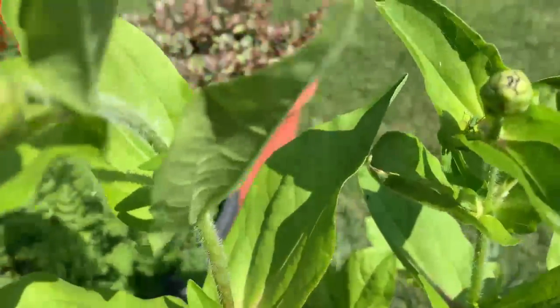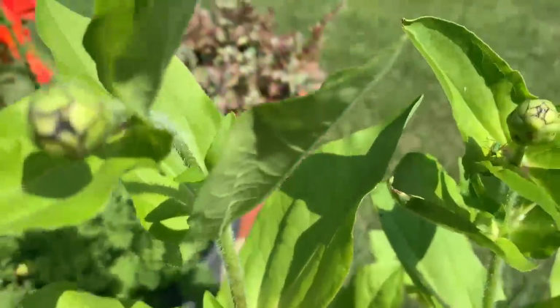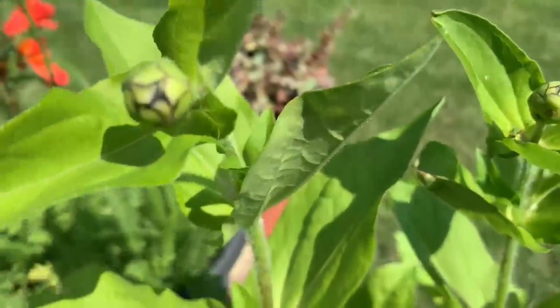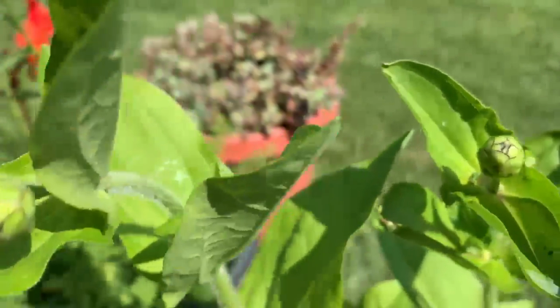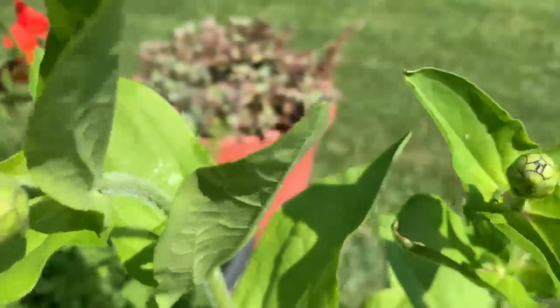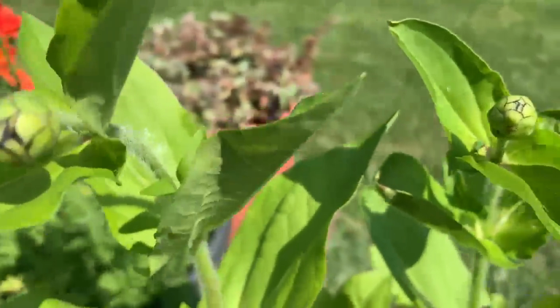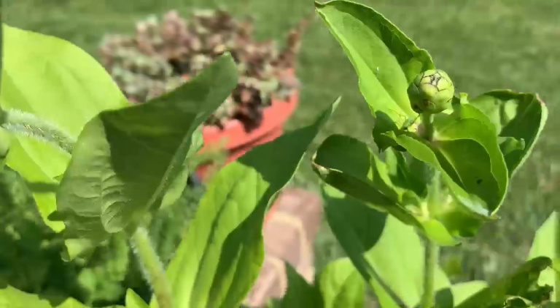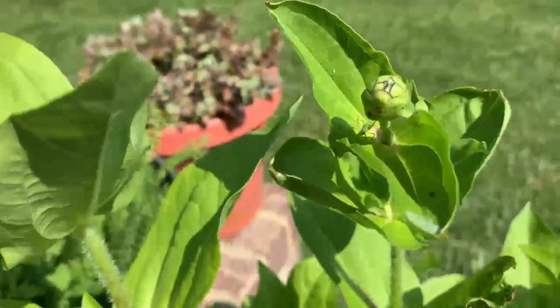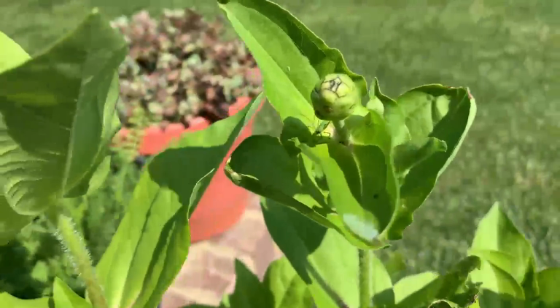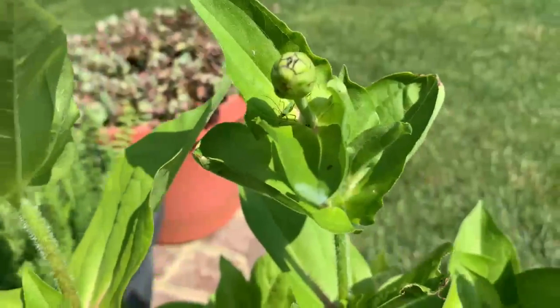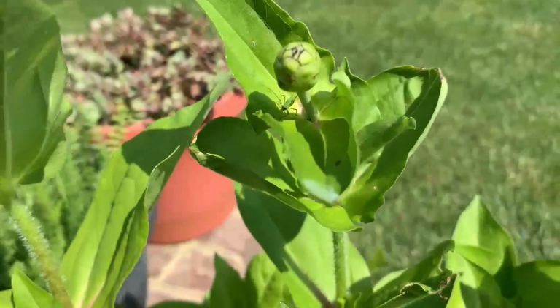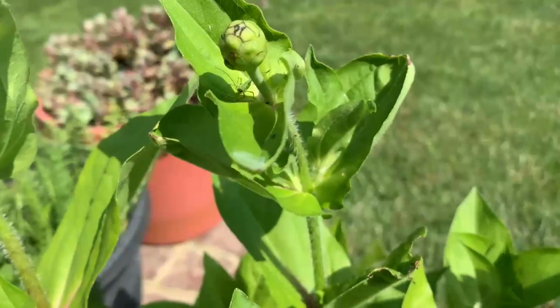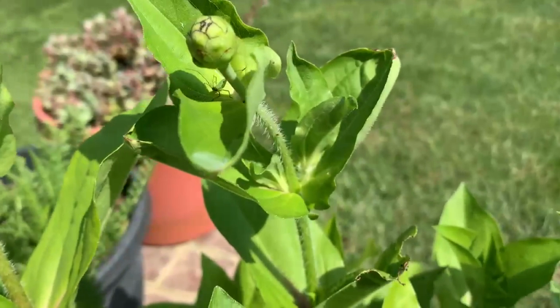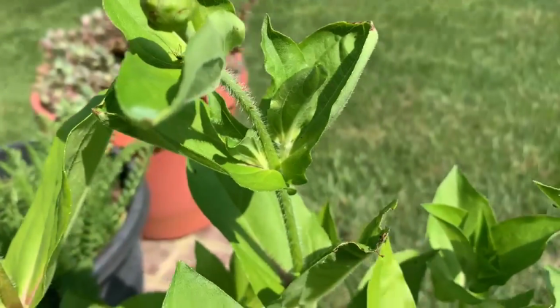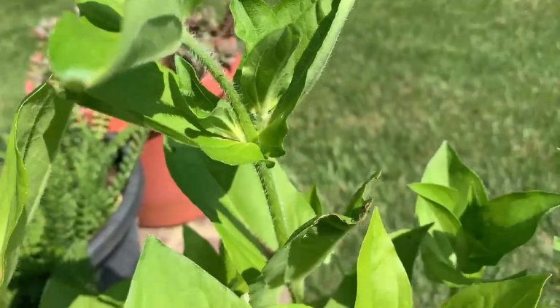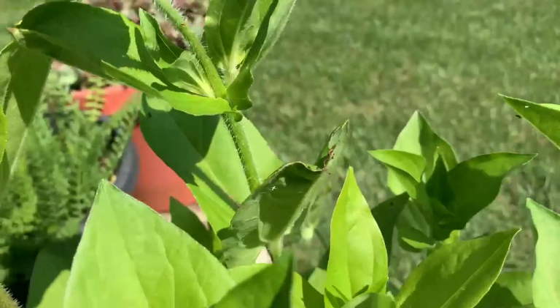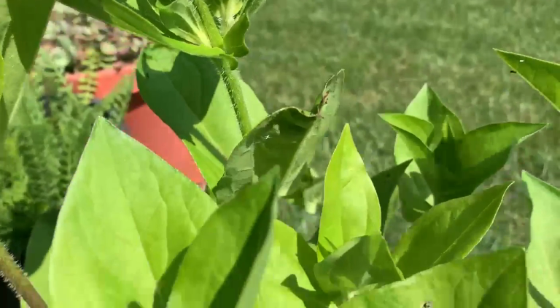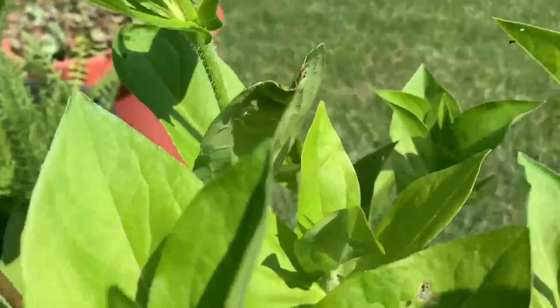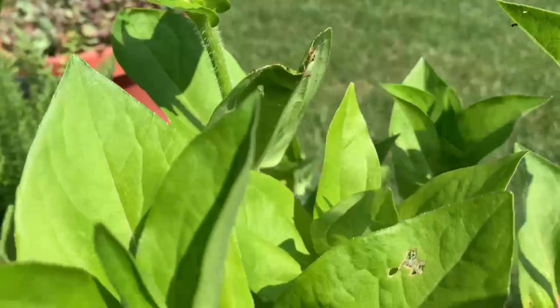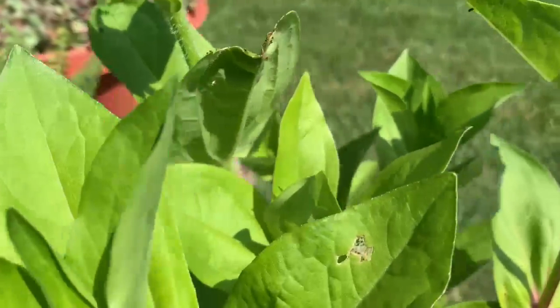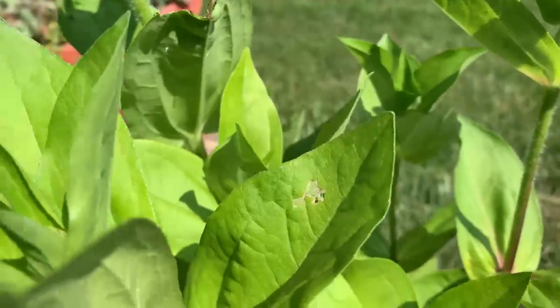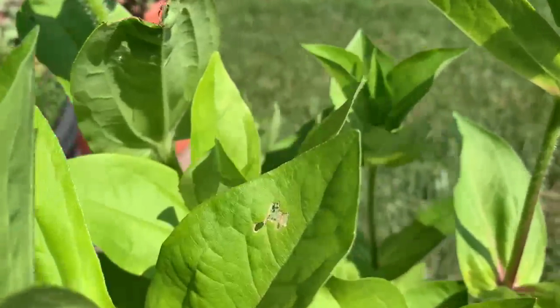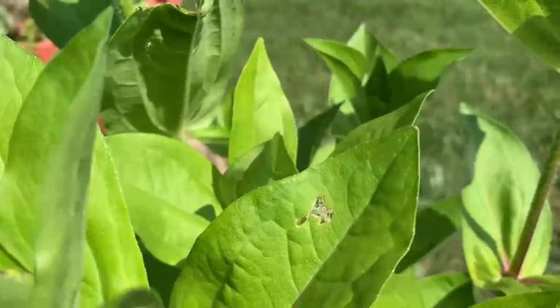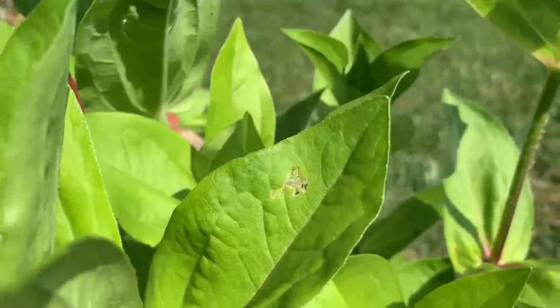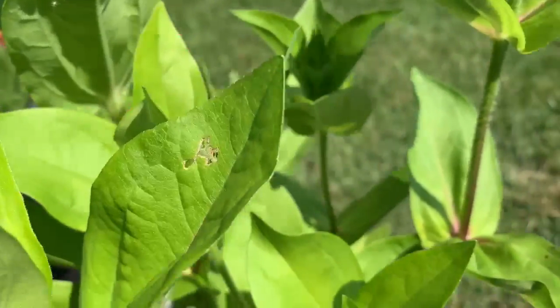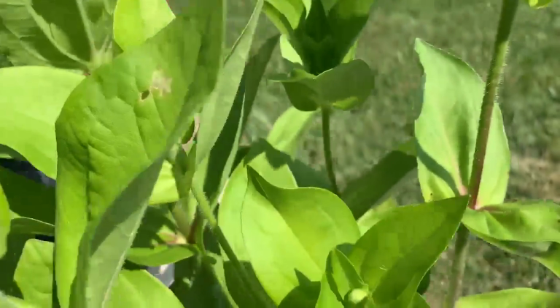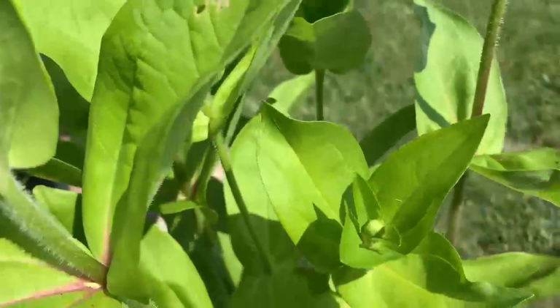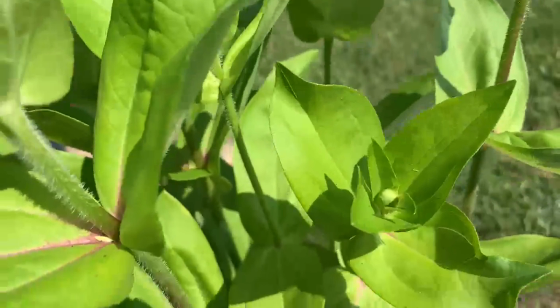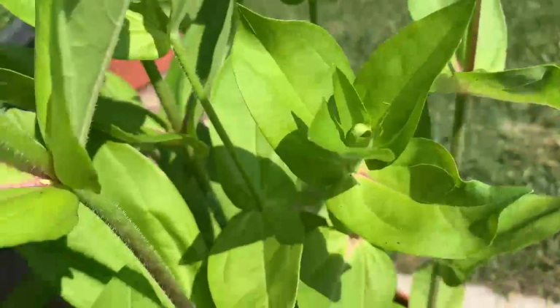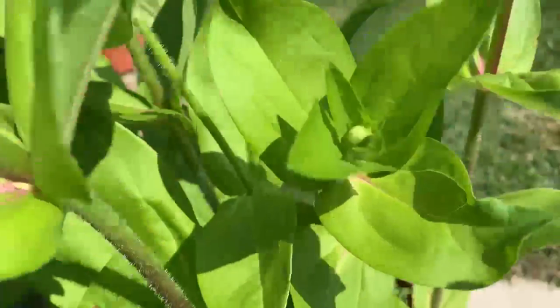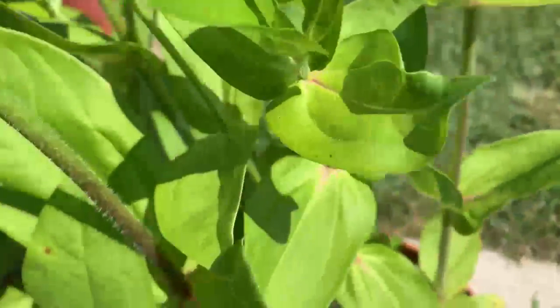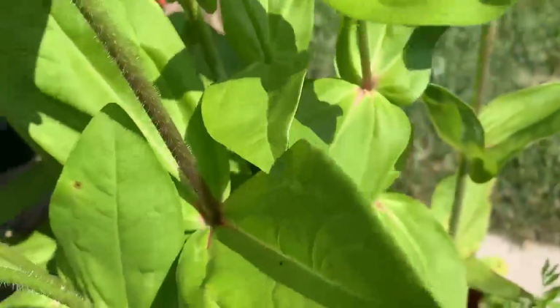We've just watered and used super juice that we learned about from Miss Linda, the New Orleans gardener. It's leftover water from broccoli that we have for dinner. And look how well they're doing.